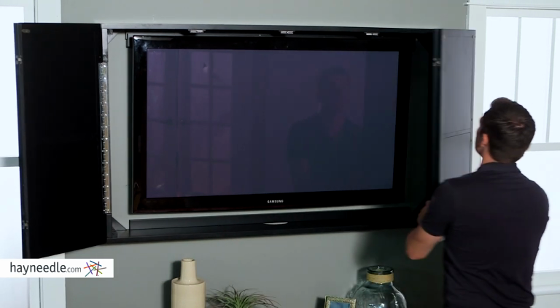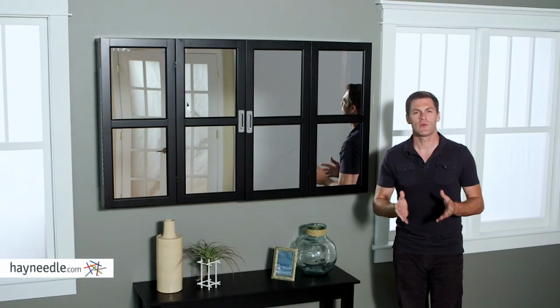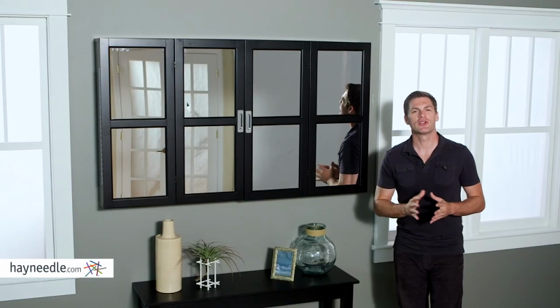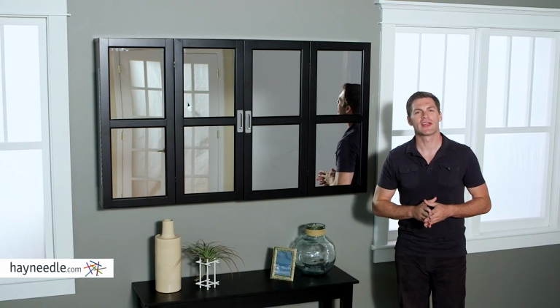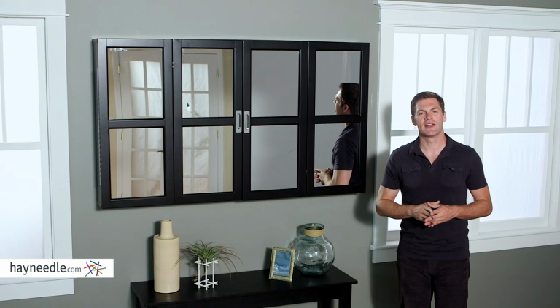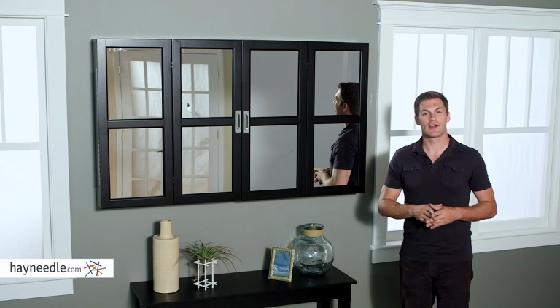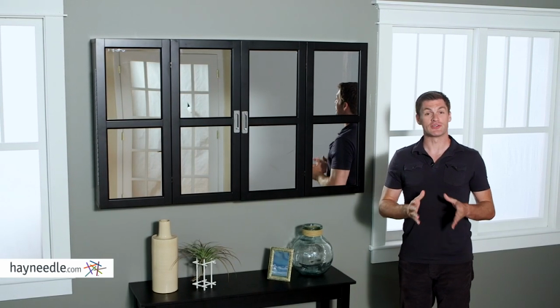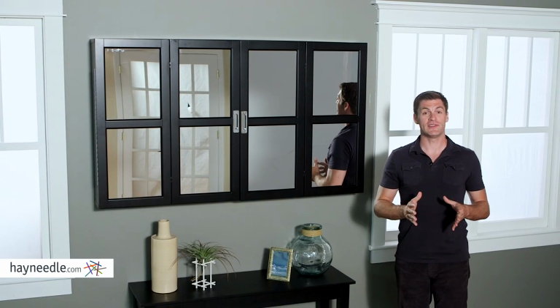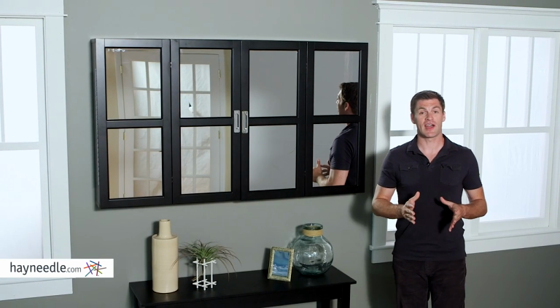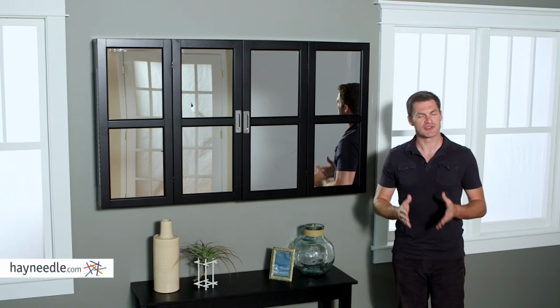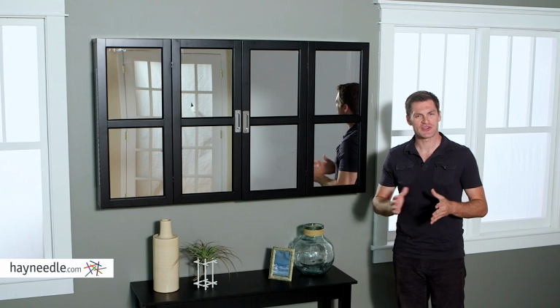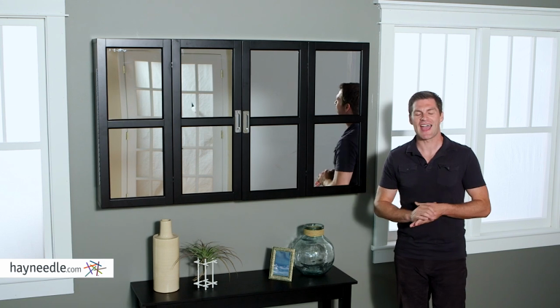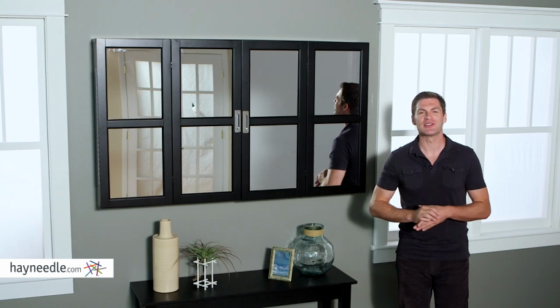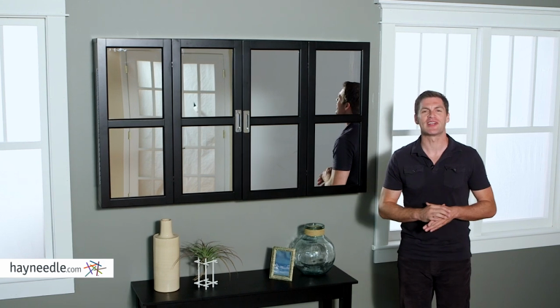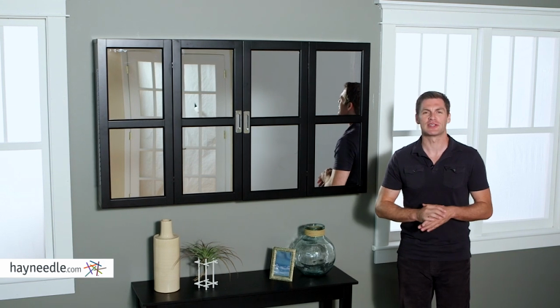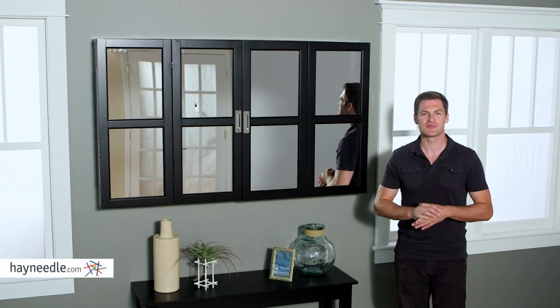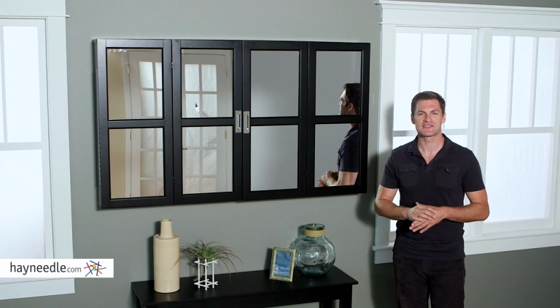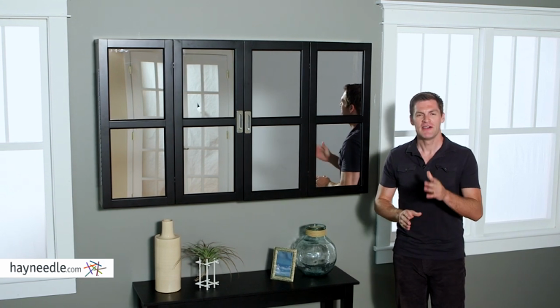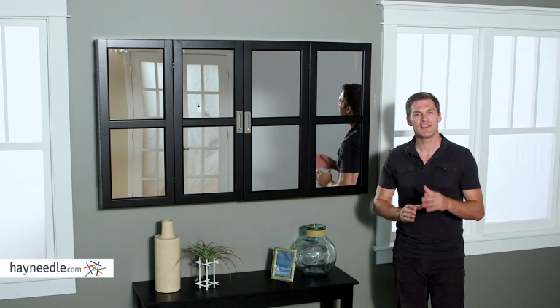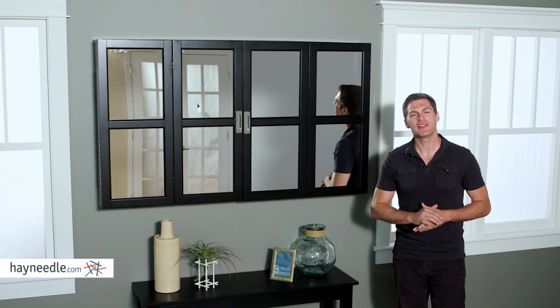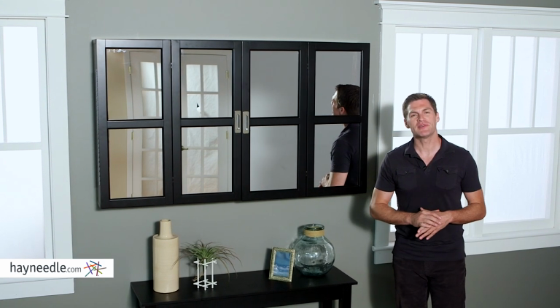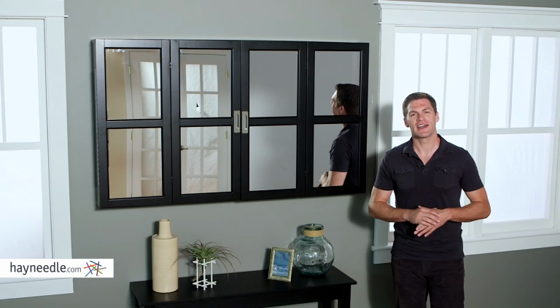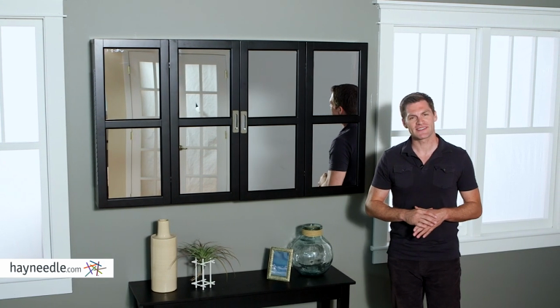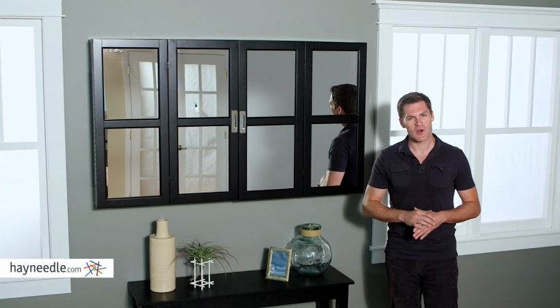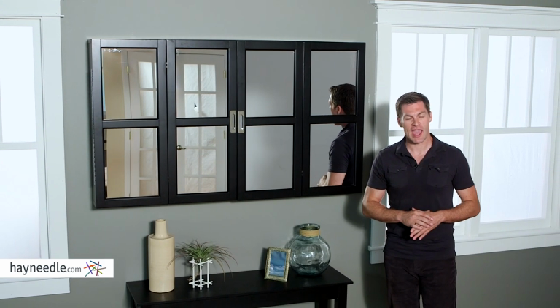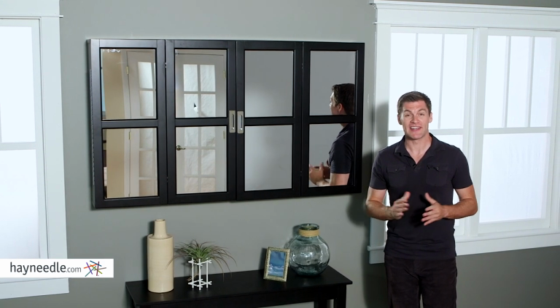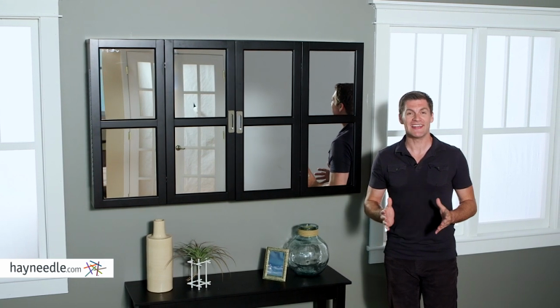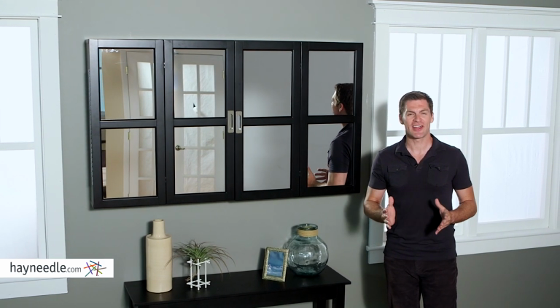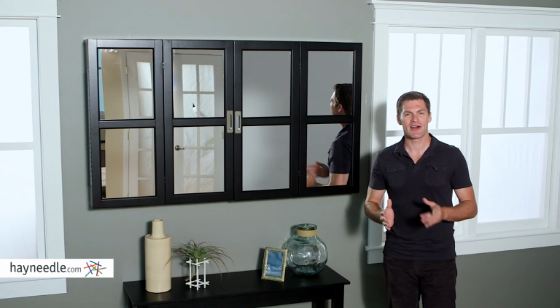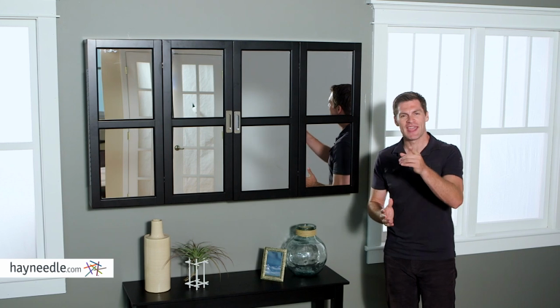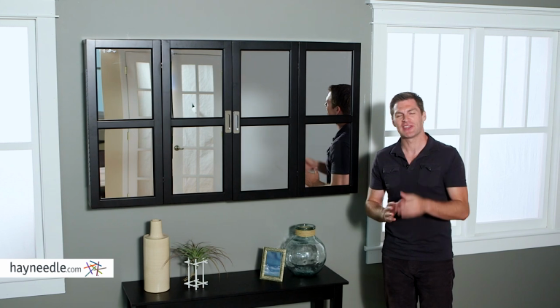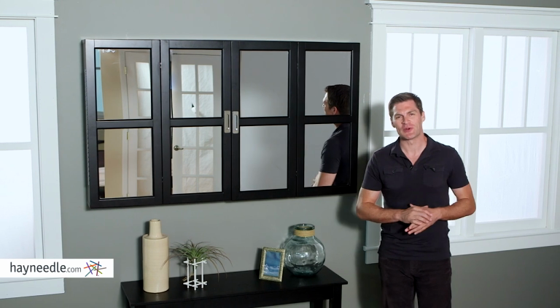So whether you're trying to cut down on your TV time or just trying to add a little style to your space, find the Bellum Living Augusta wall cabinet at HeyNeedle.com and make it yours.